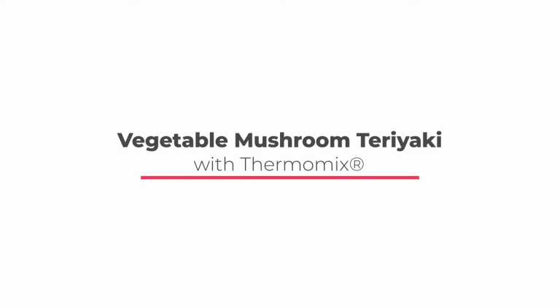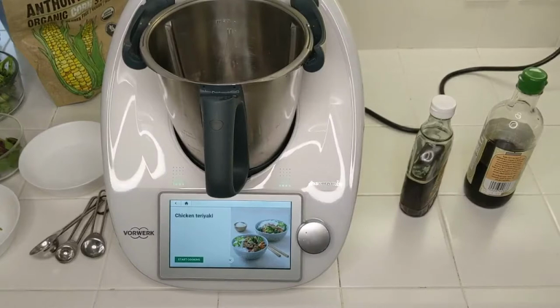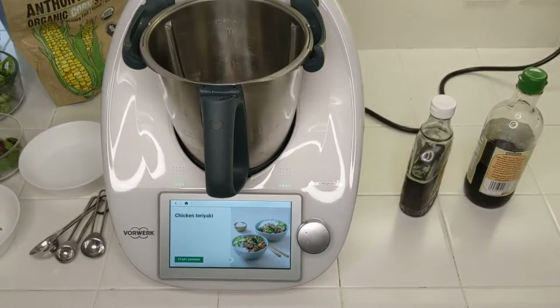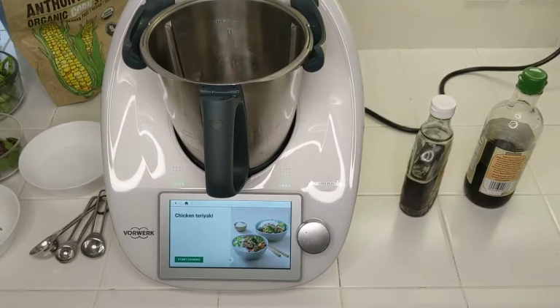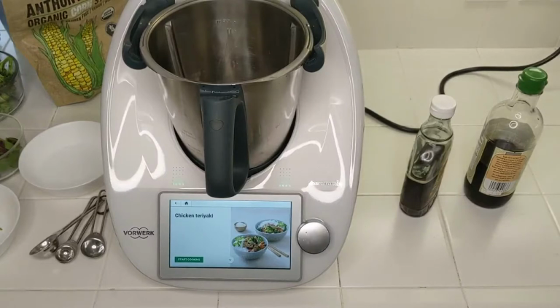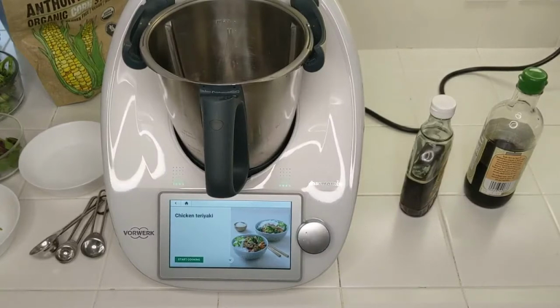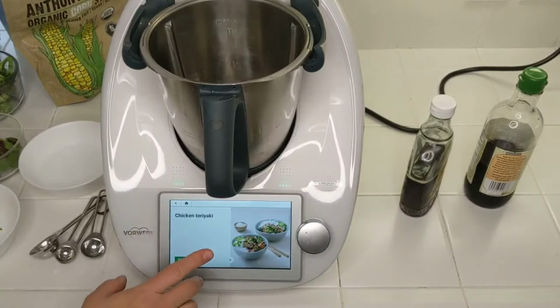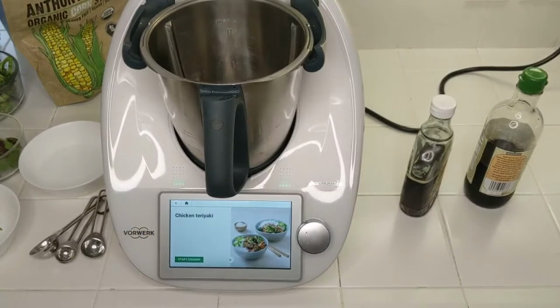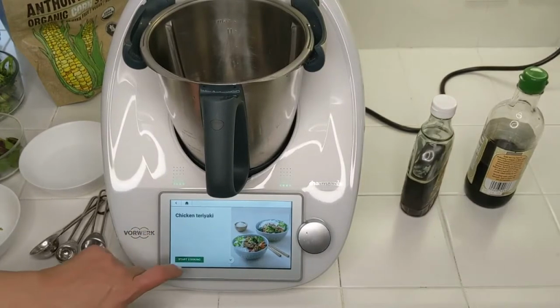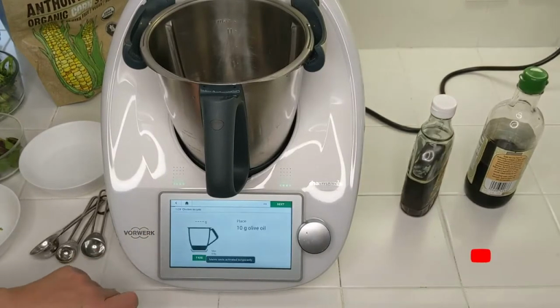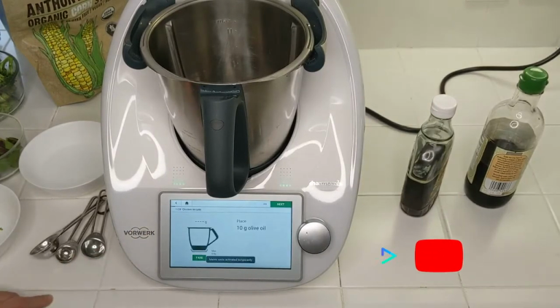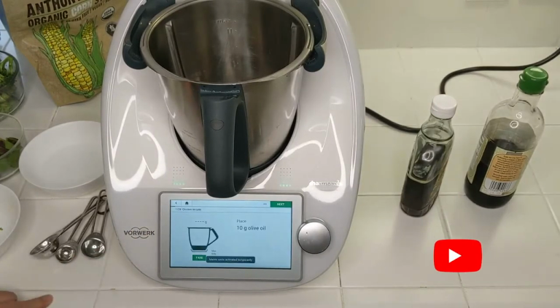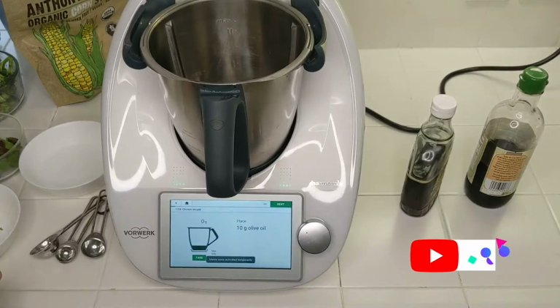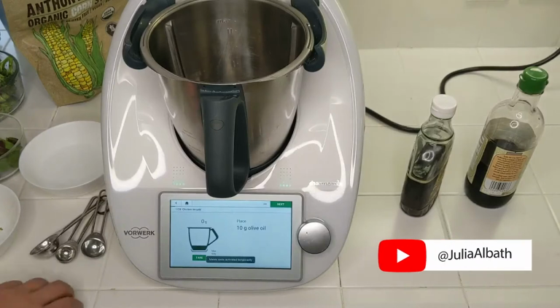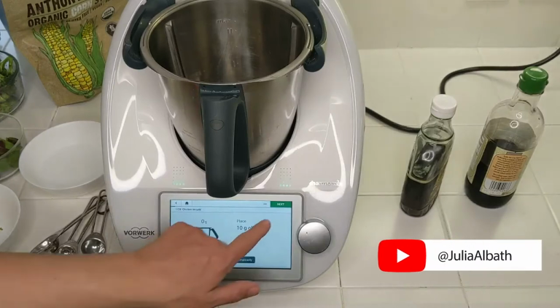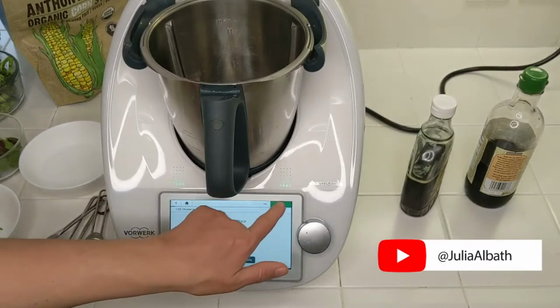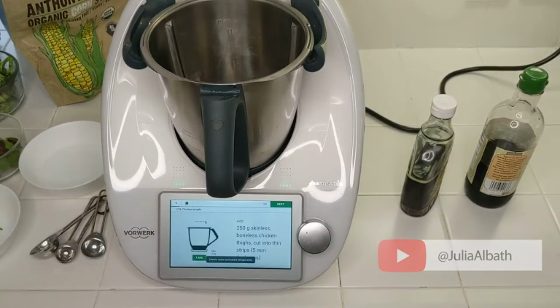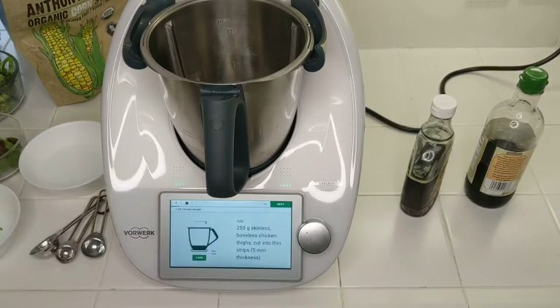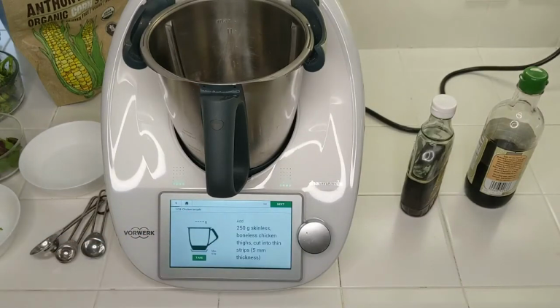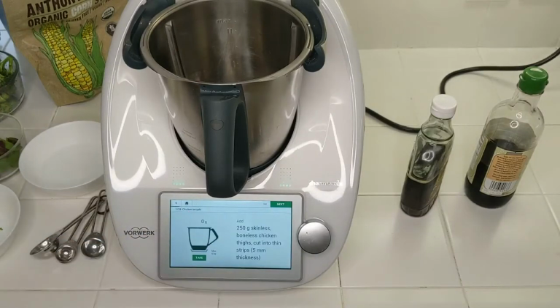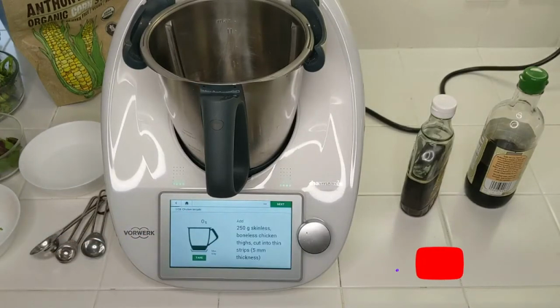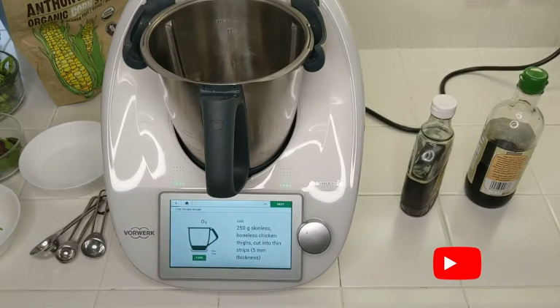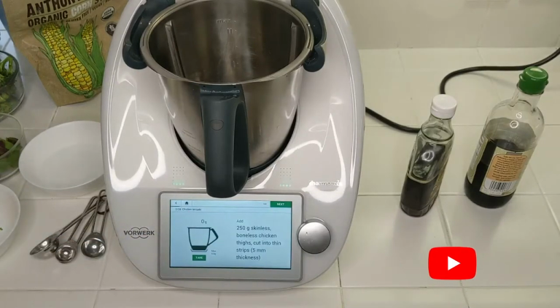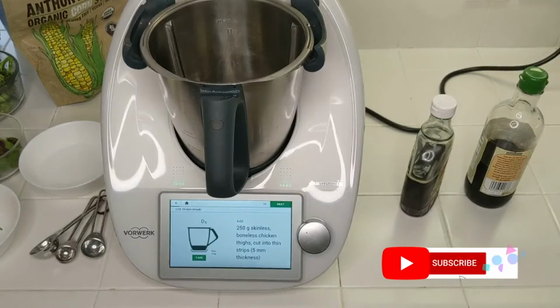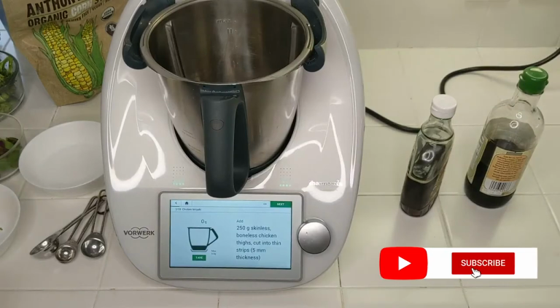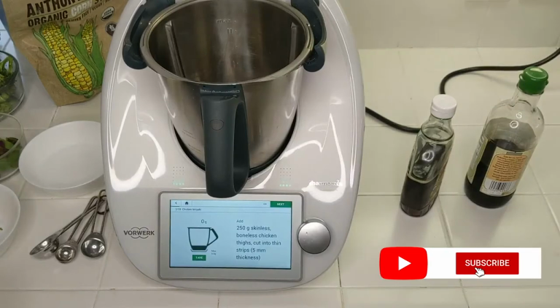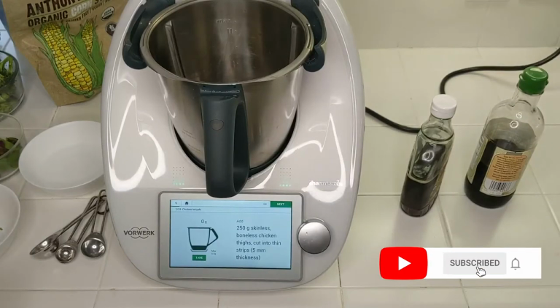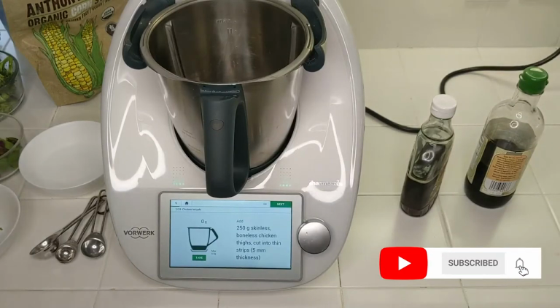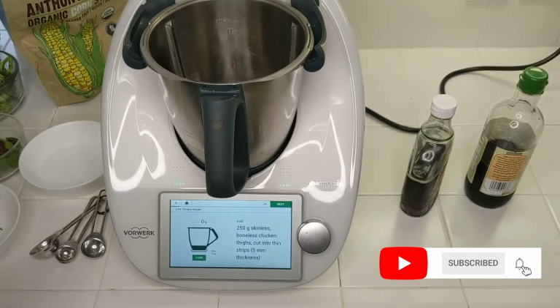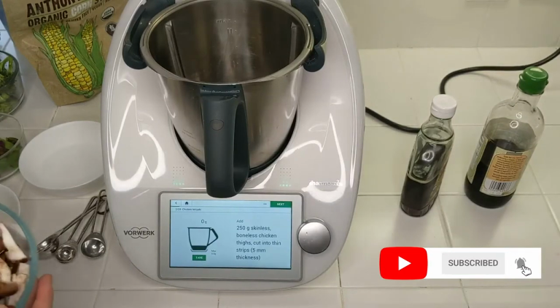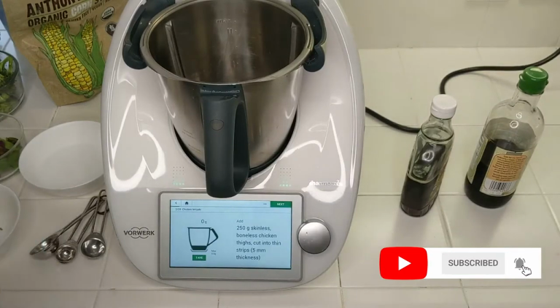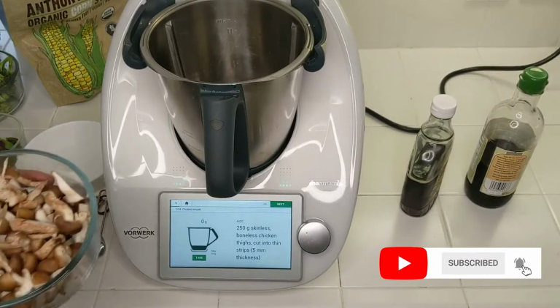So here we have the recipe. It's called chicken teriyaki. It says 10 grams of olive oil — I'm just going to skip that because I'm whole food plant-based cooking and I don't use oil. And so instead of chicken, I'm going to use mushrooms.